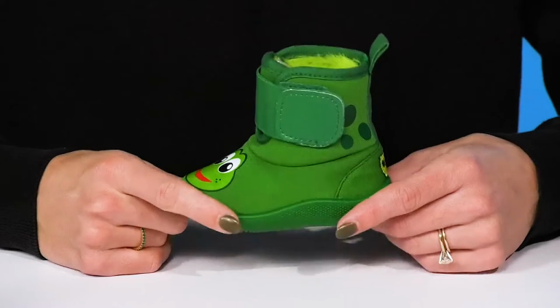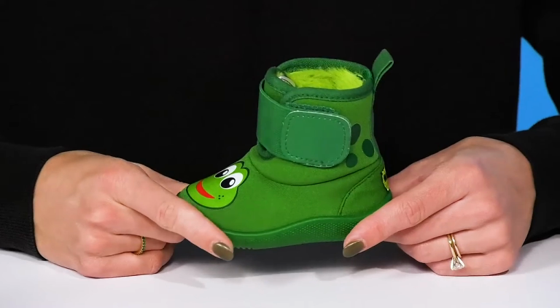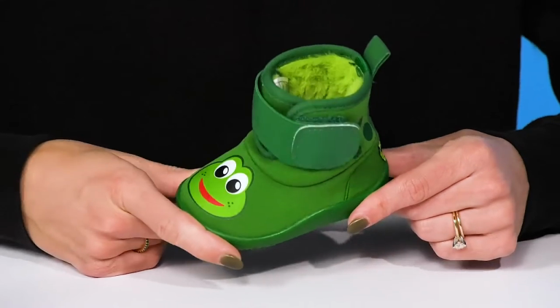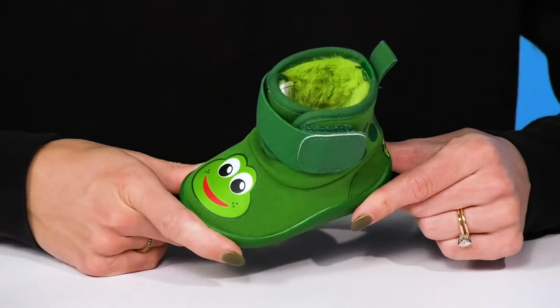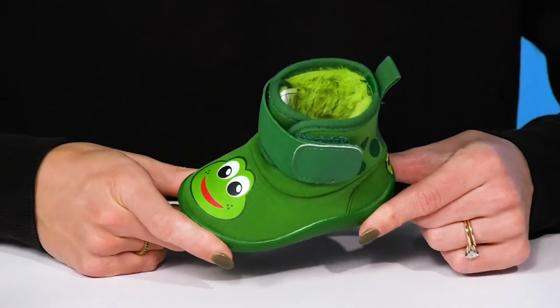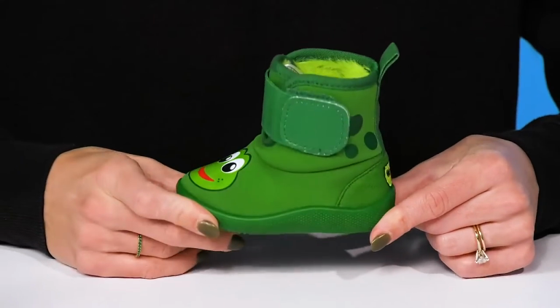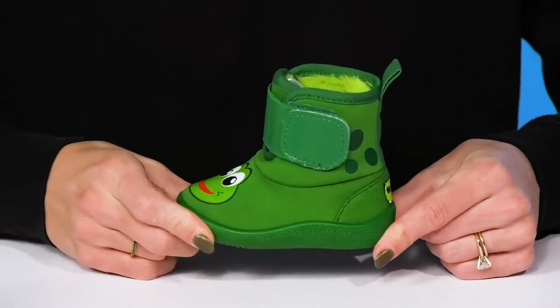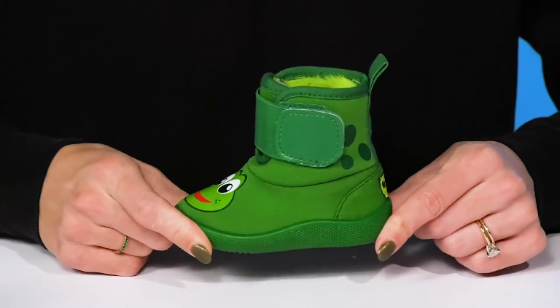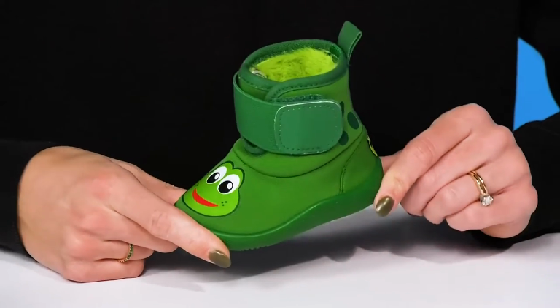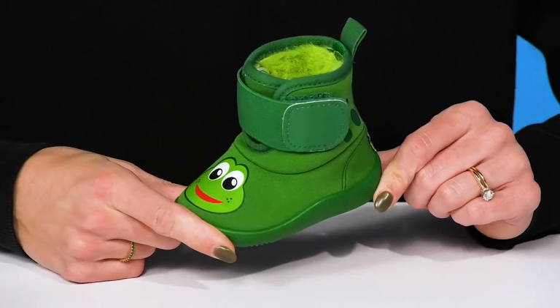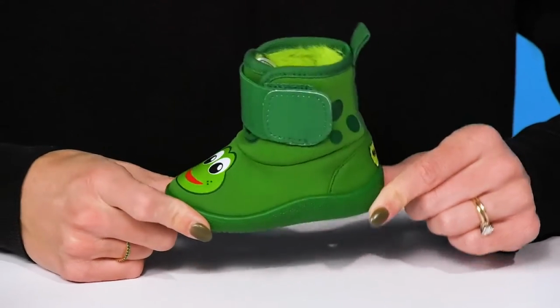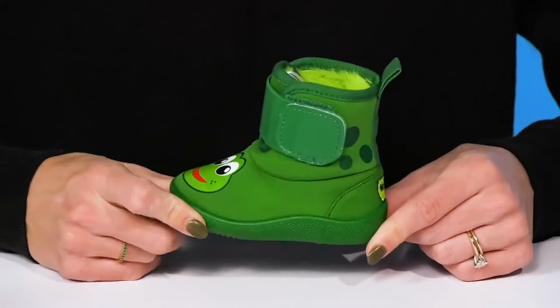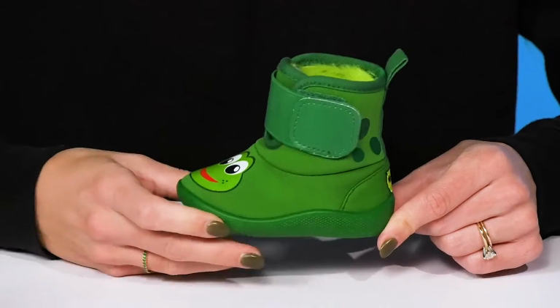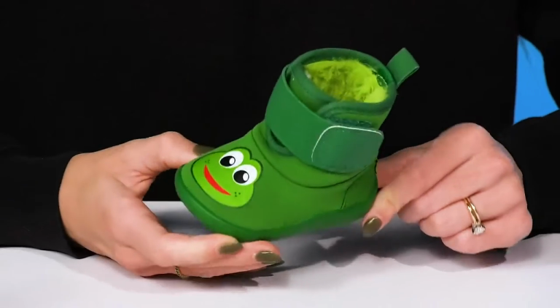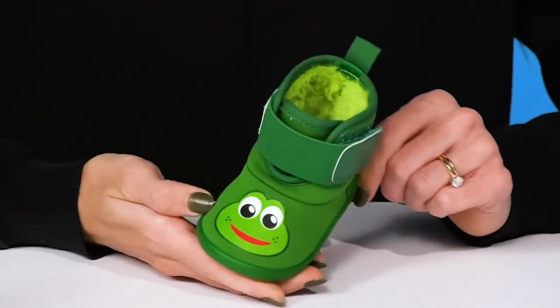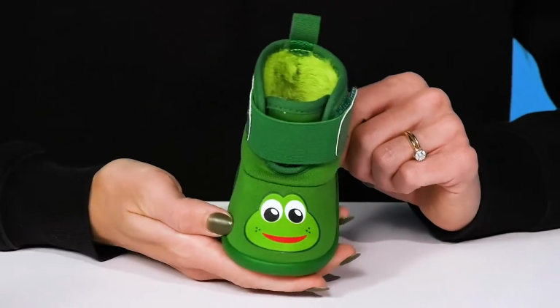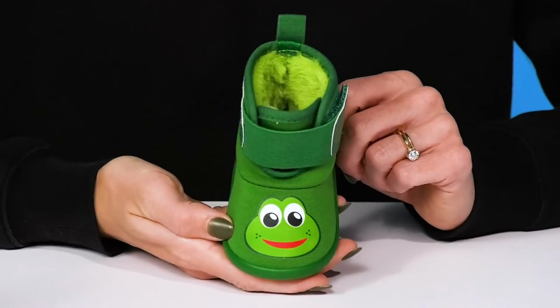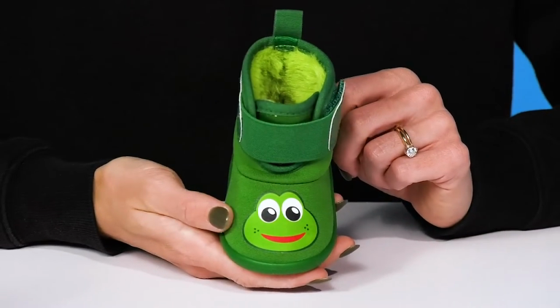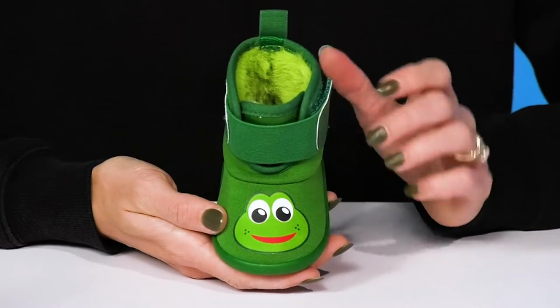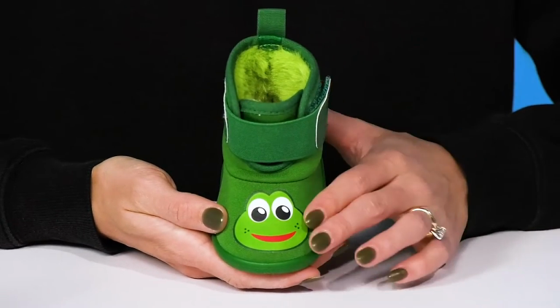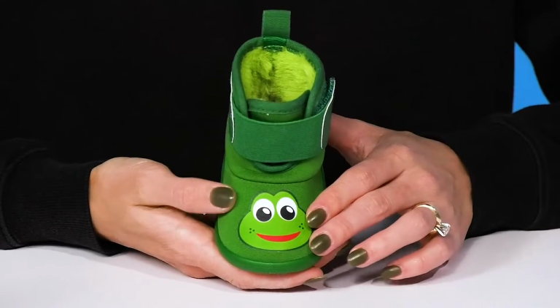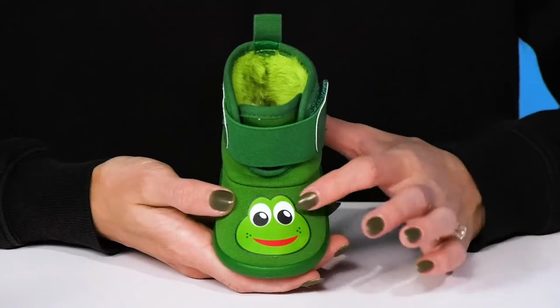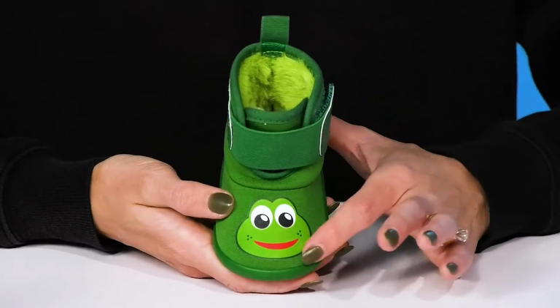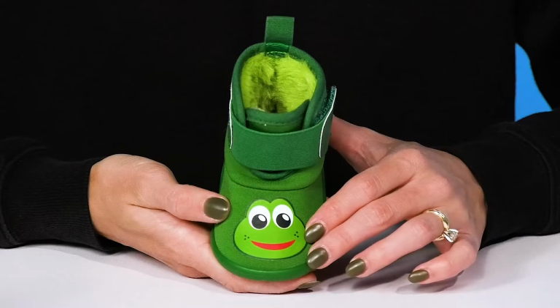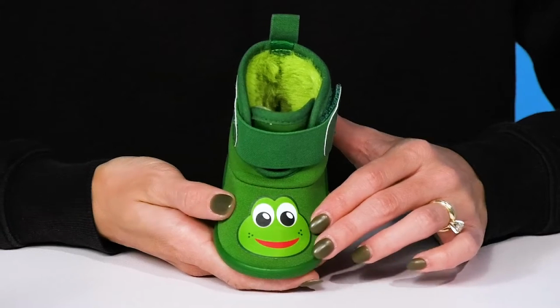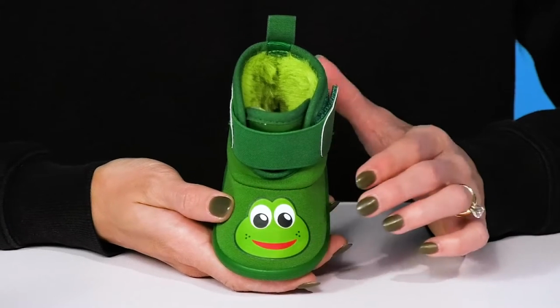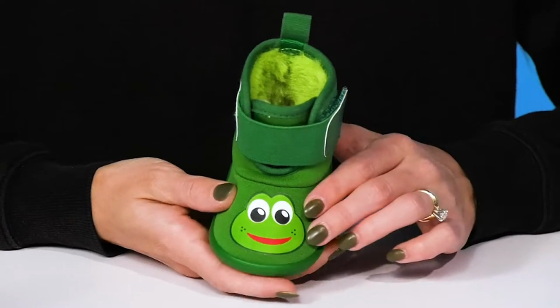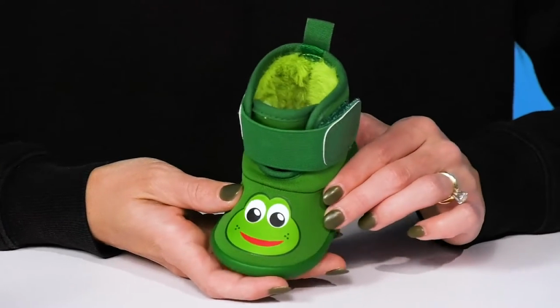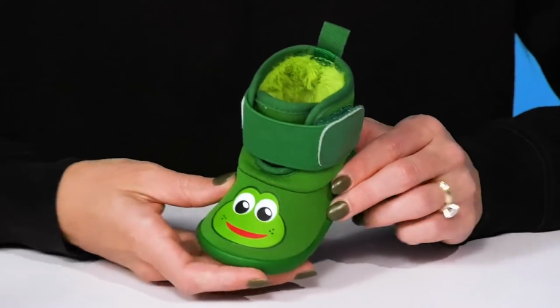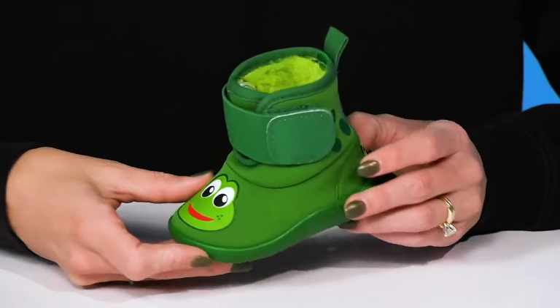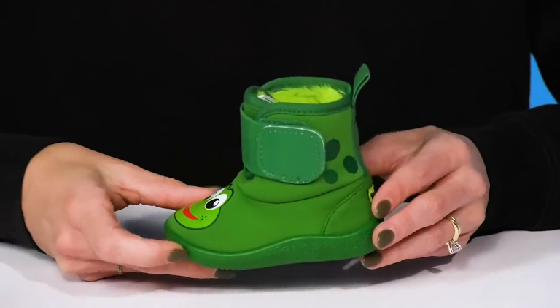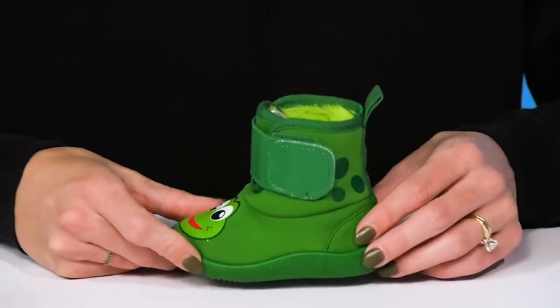Your little one will leap into comfort while wearing these shoes from Western Chief Kids. These are the Pollywog frog boots and they are absolutely adorable with the little frog feature. They are available in some other fun animal prints as well.